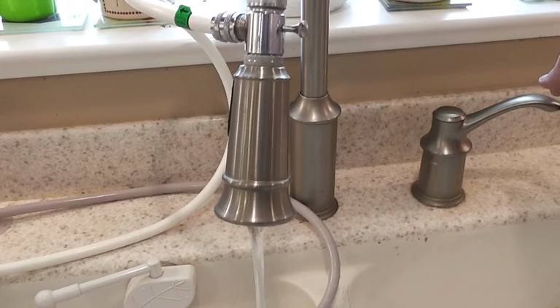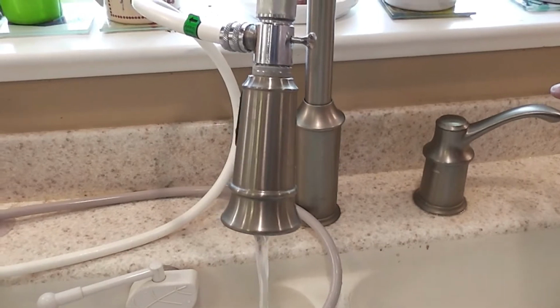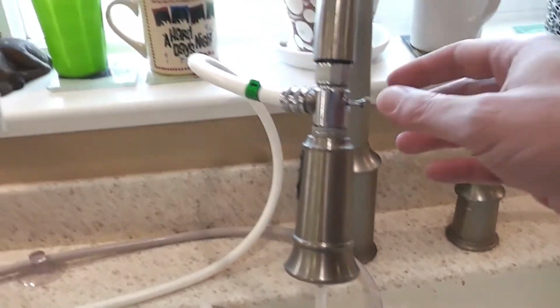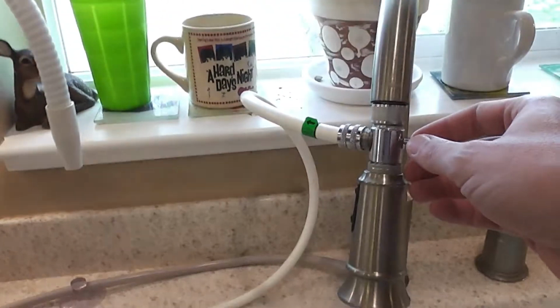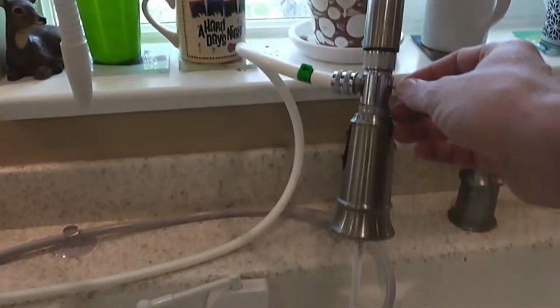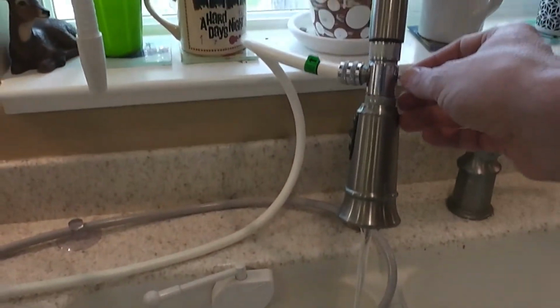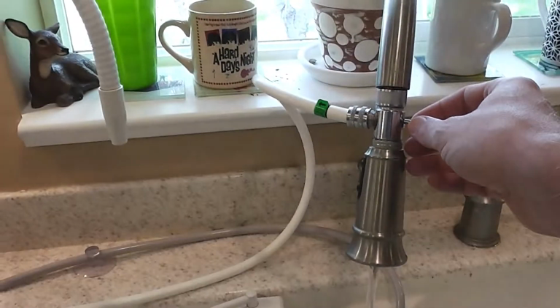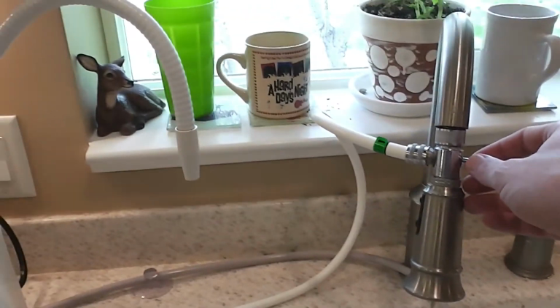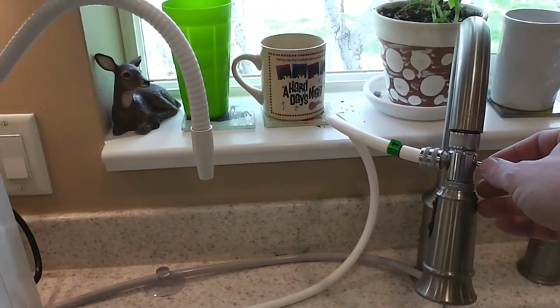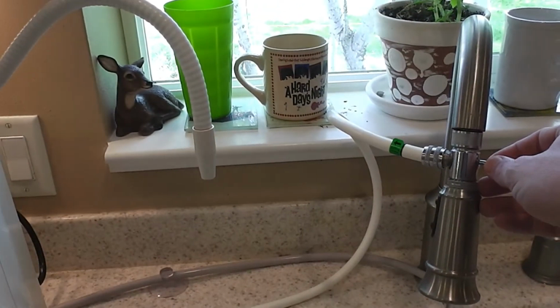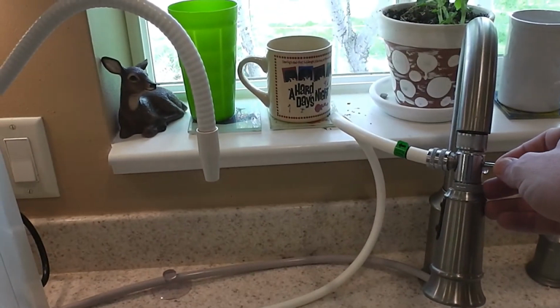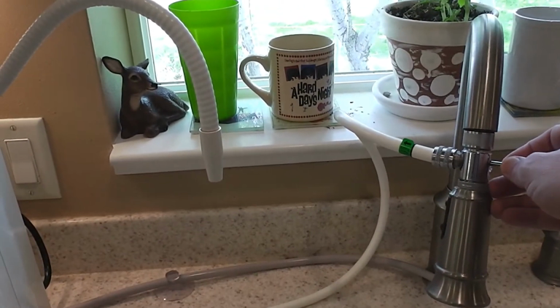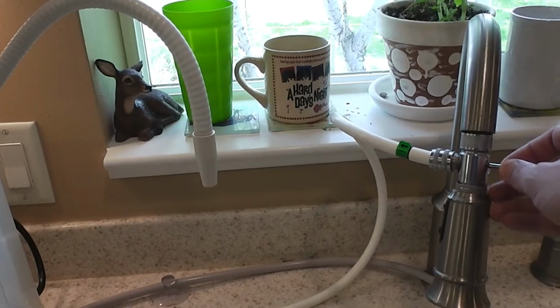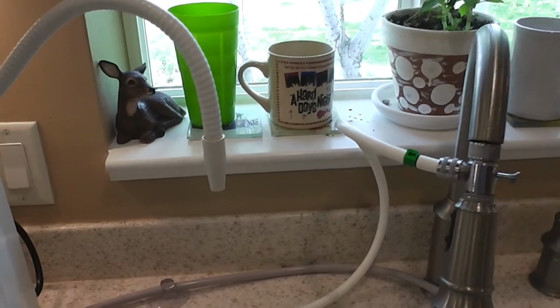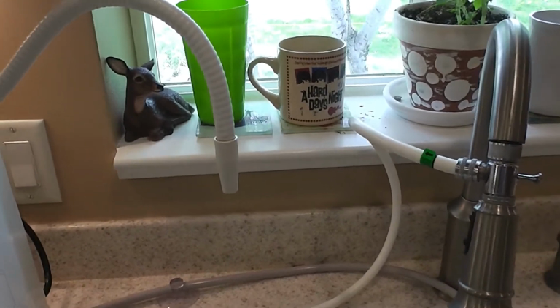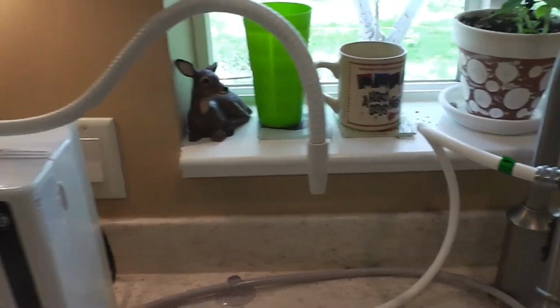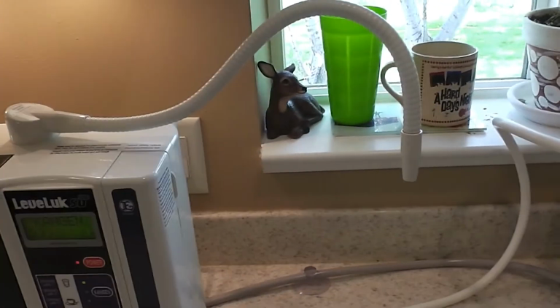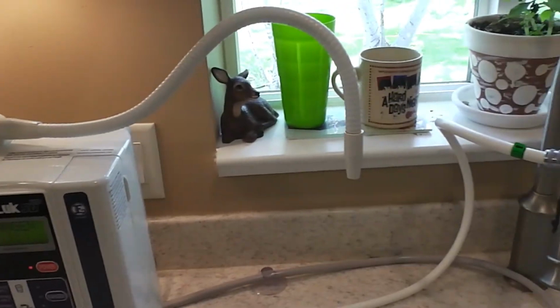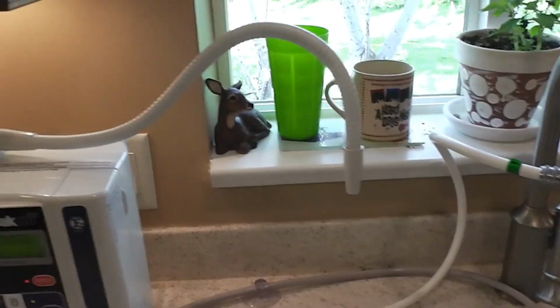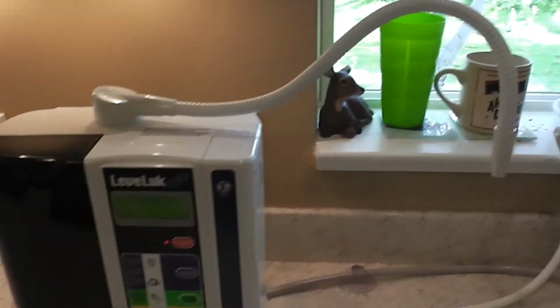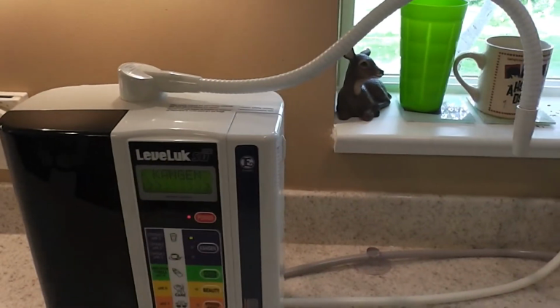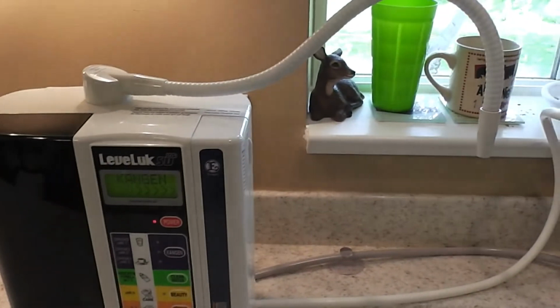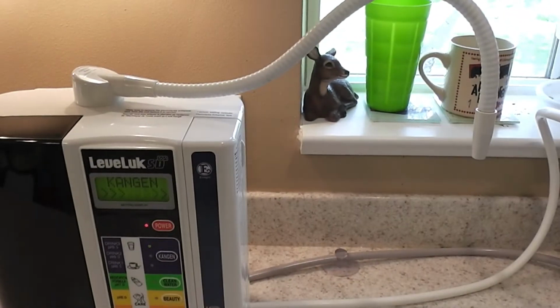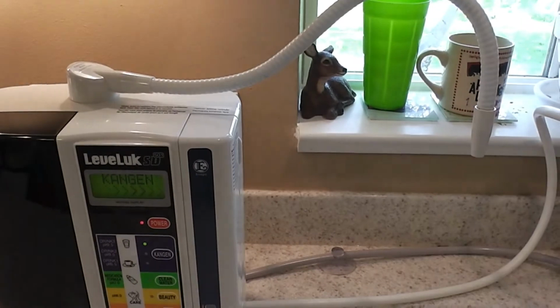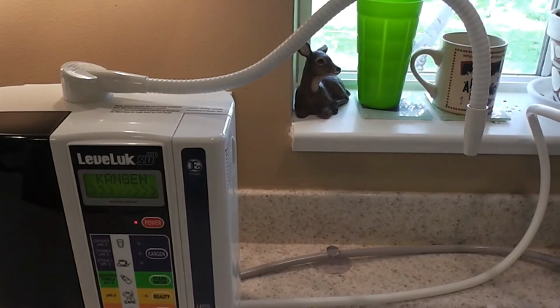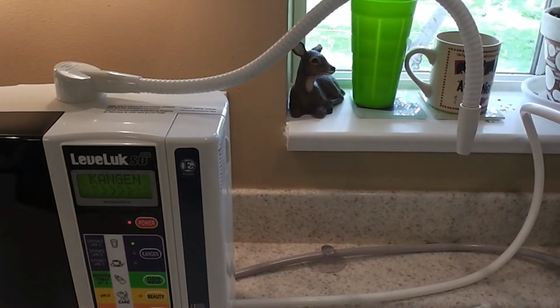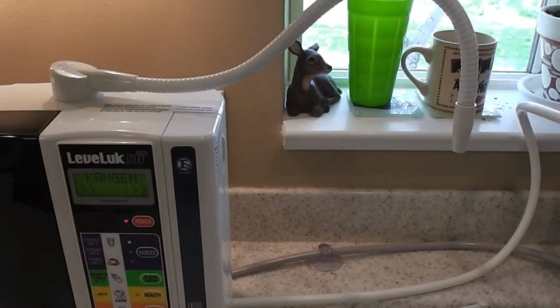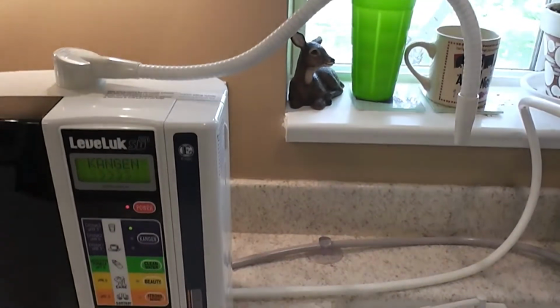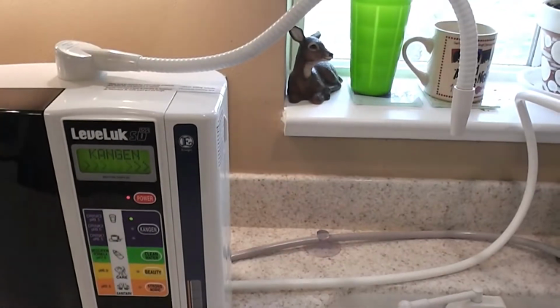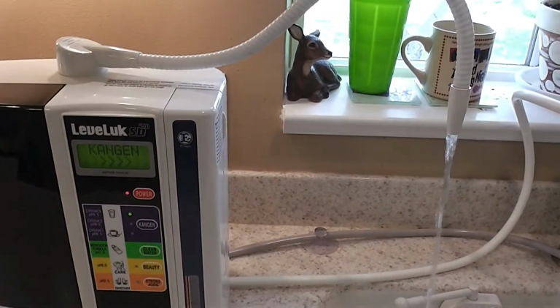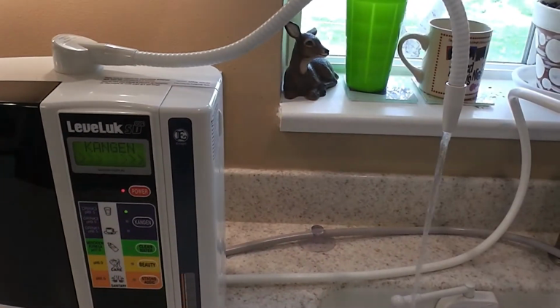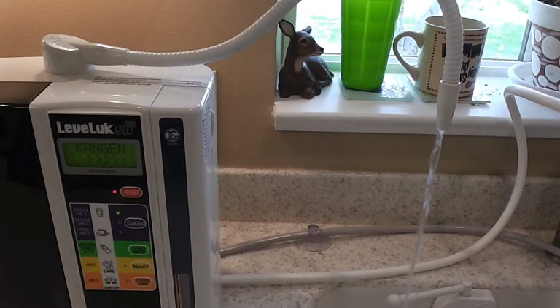Now I'm going to divert the tap water through the Kangen water machine. As the water's going through the machine, it's running over seven electrically charged platinum plates.